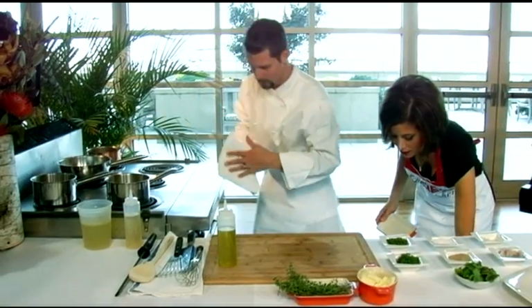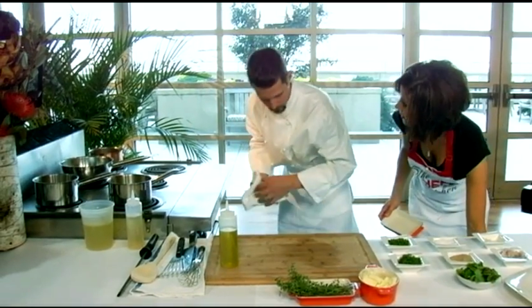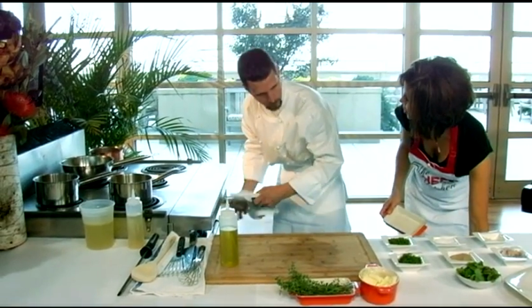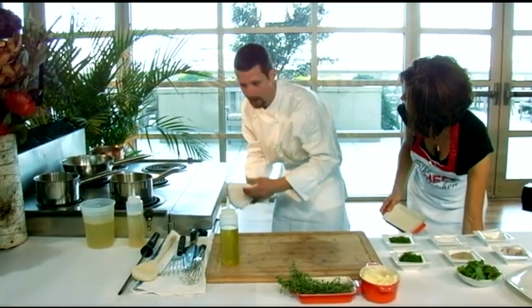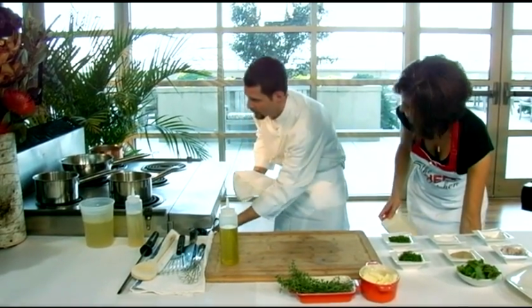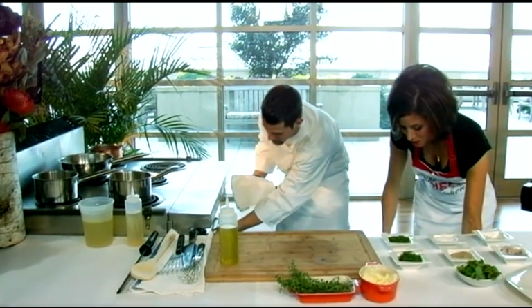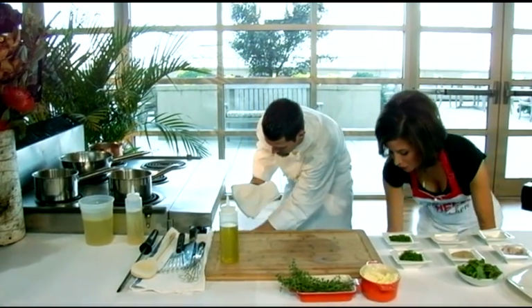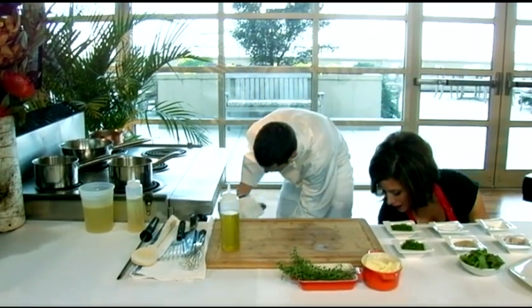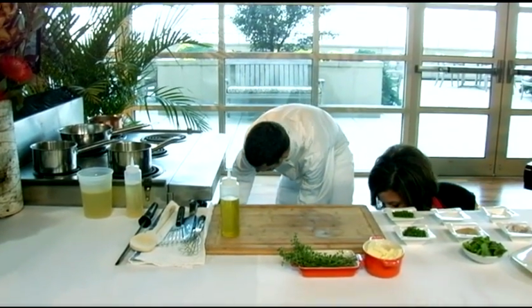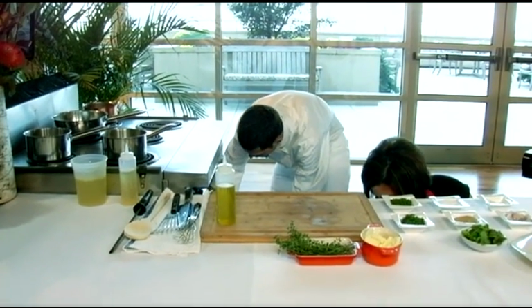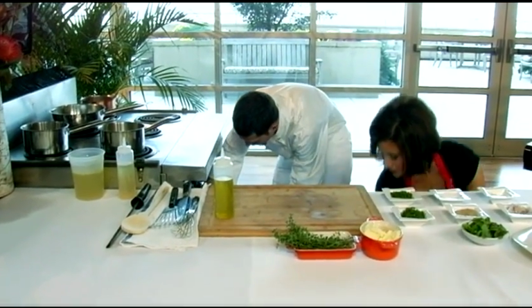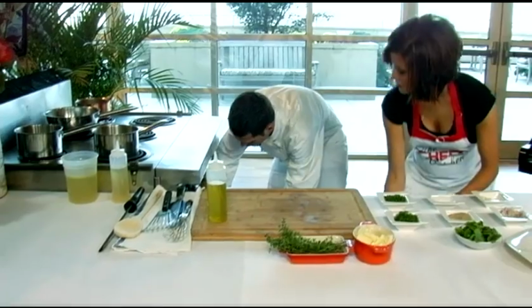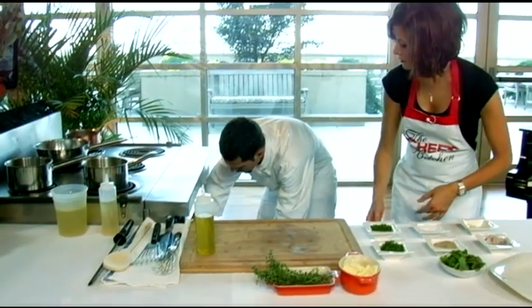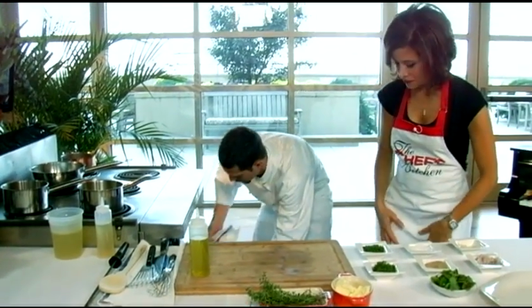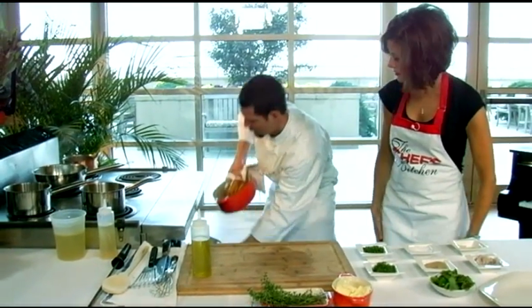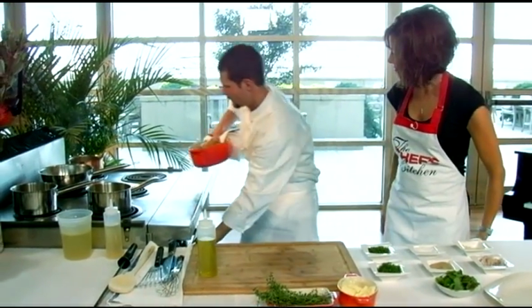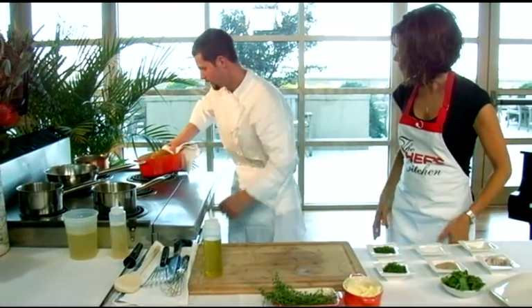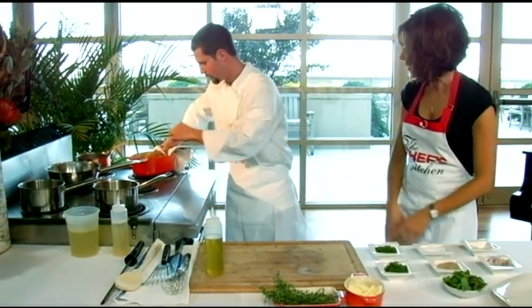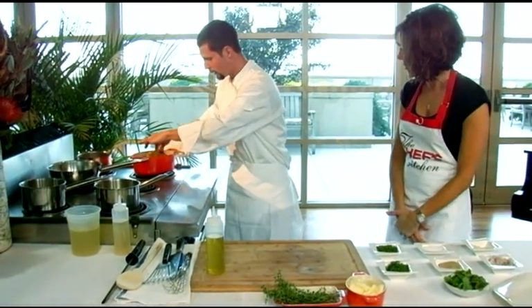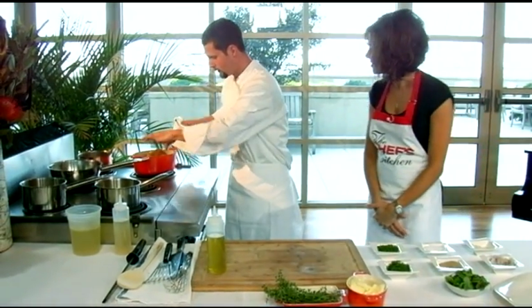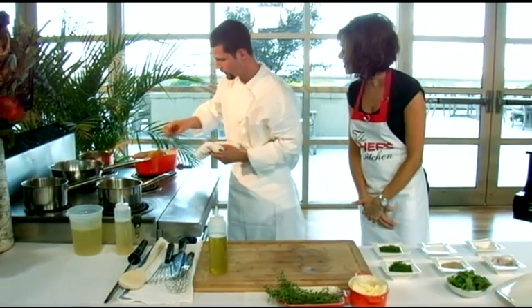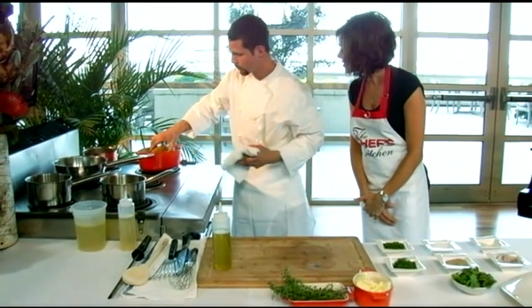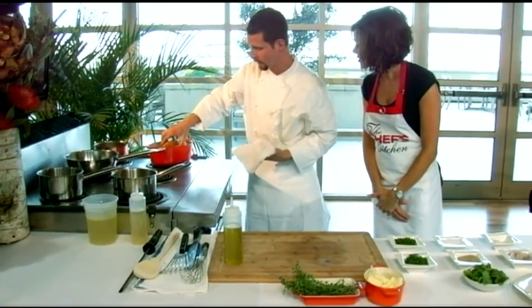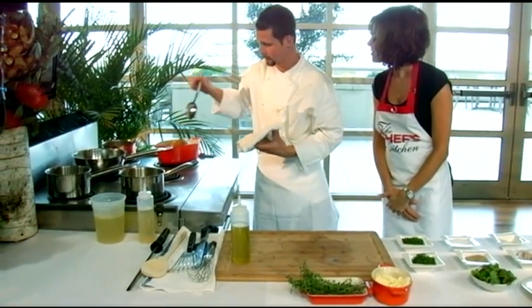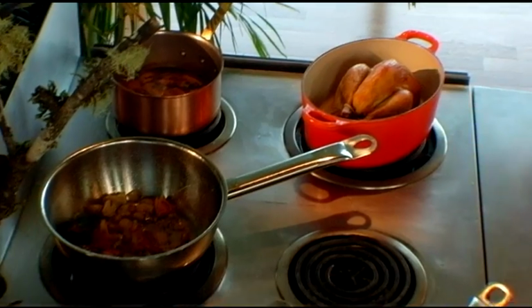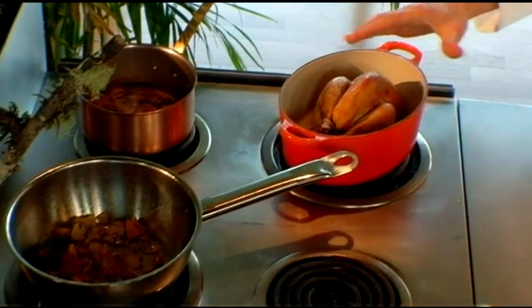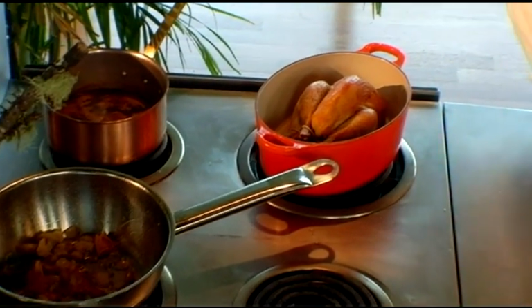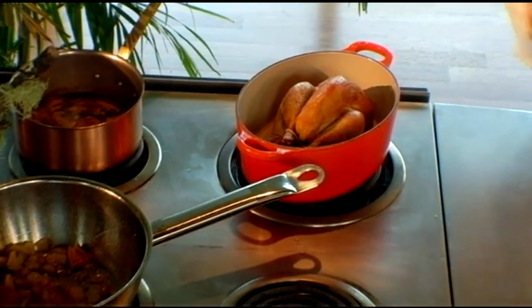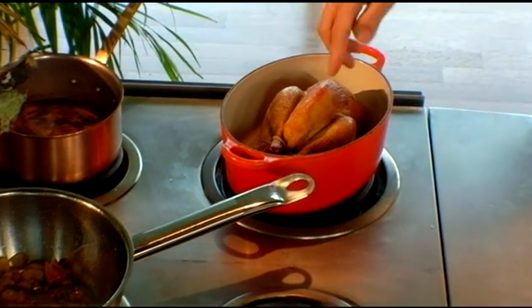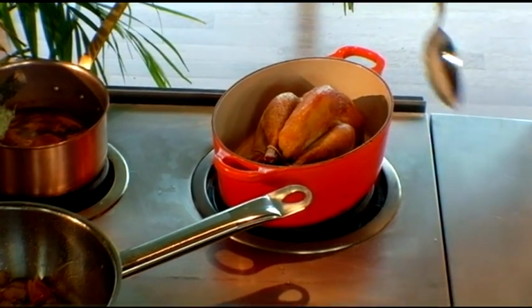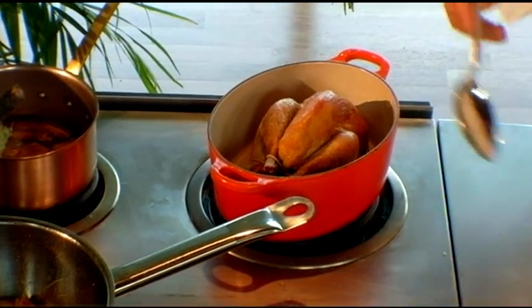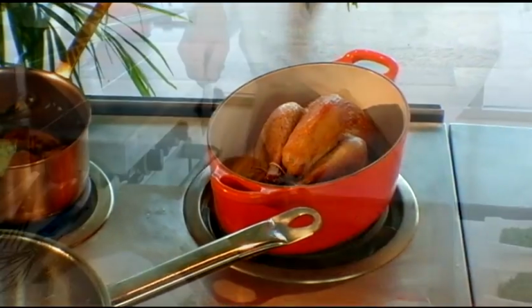What a nice side dish — chestnuts and mushrooms. It's delicious, another unique side dish. Our guinea hen is all cooked now, so we're going to pull it out of the oven and let it rest for a few minutes before we cut it up.